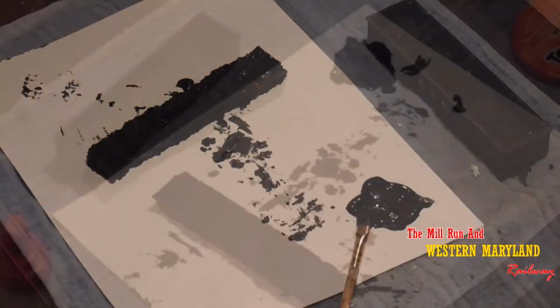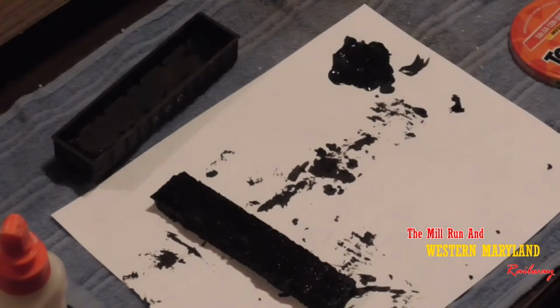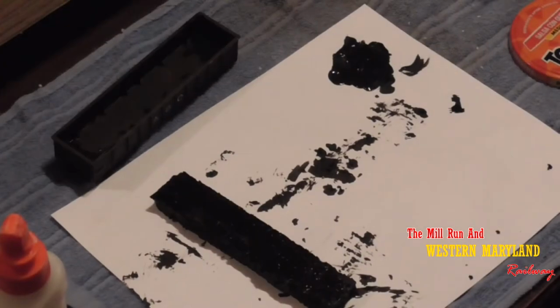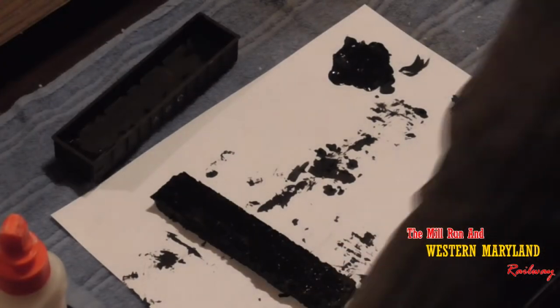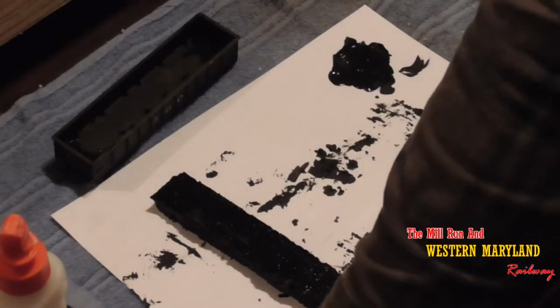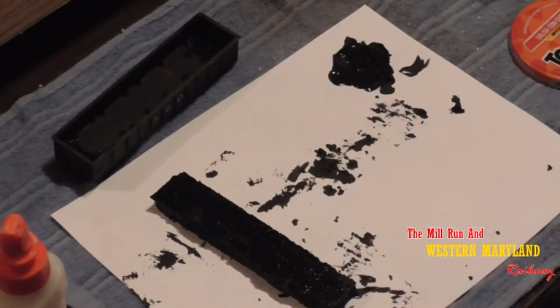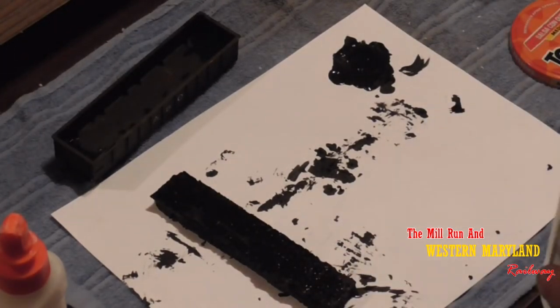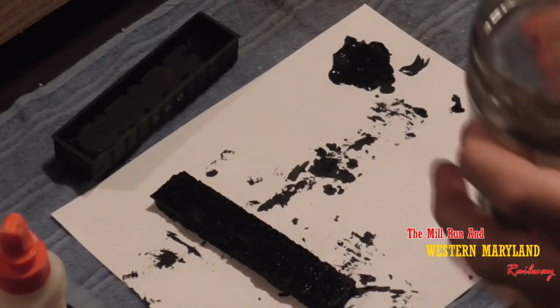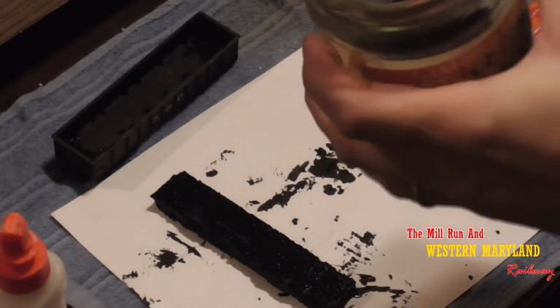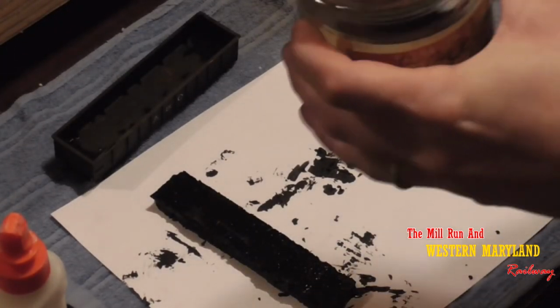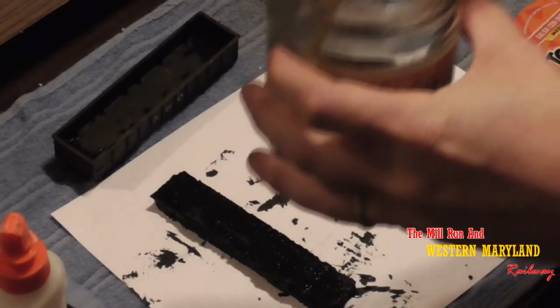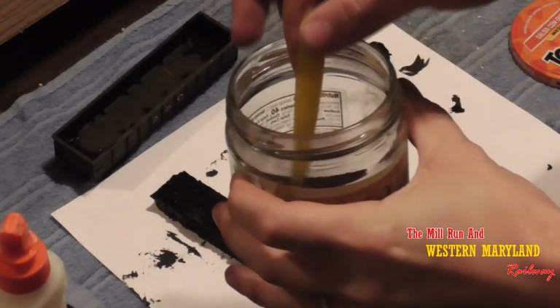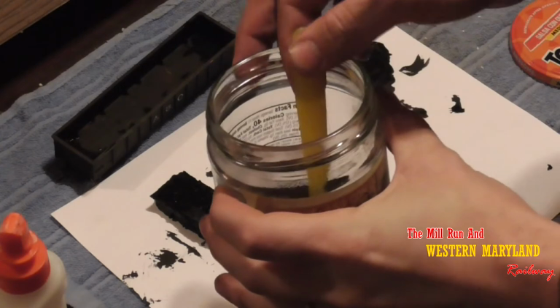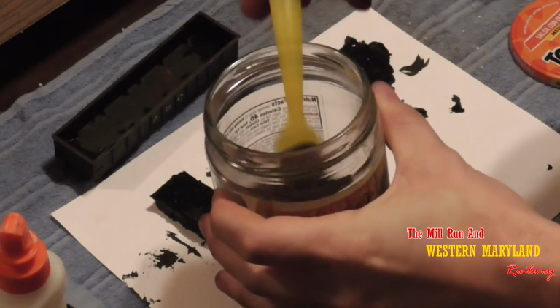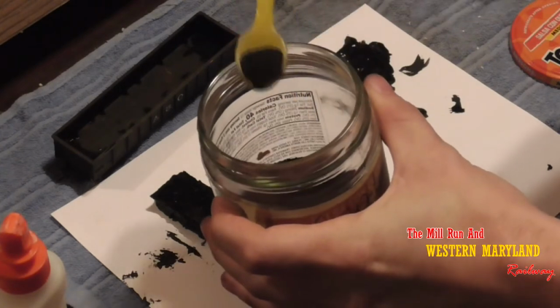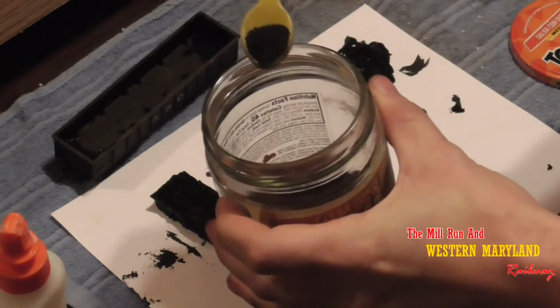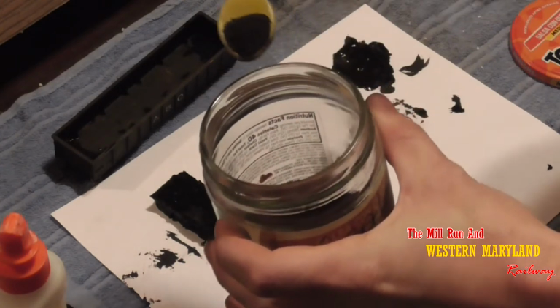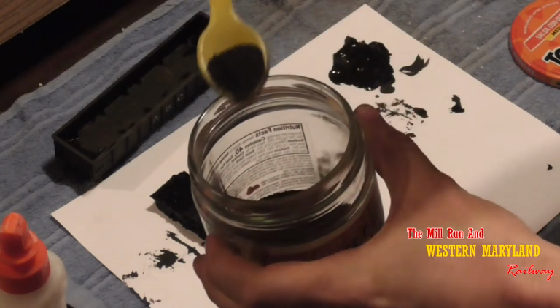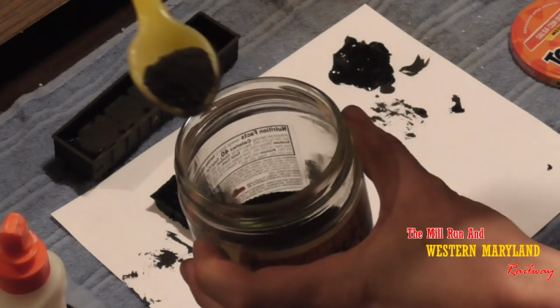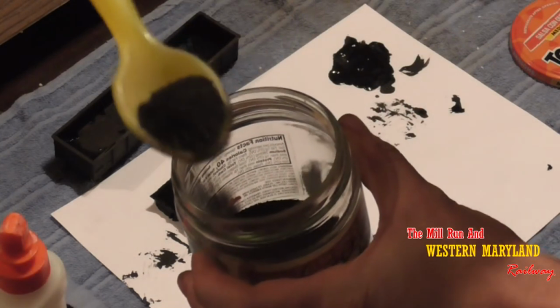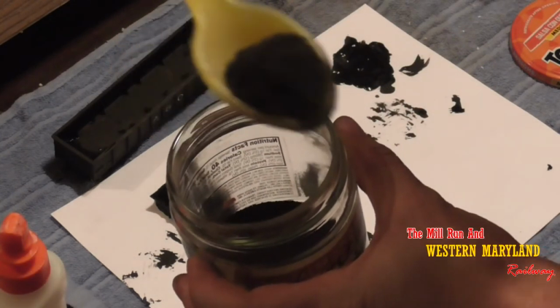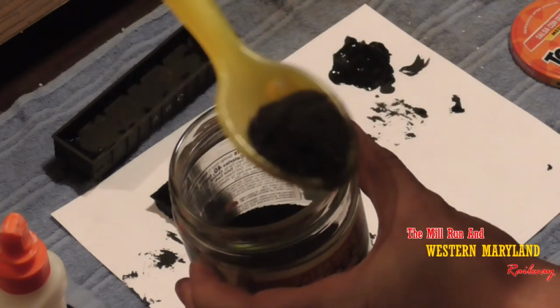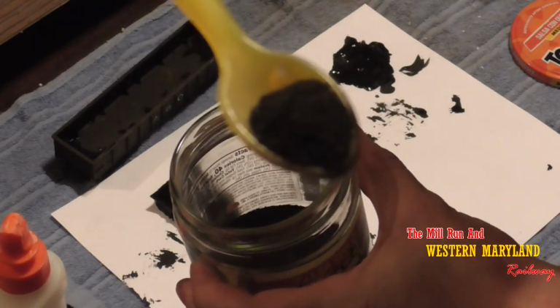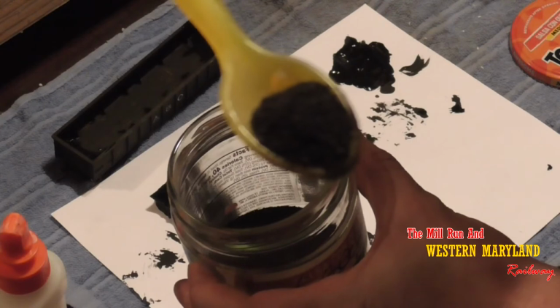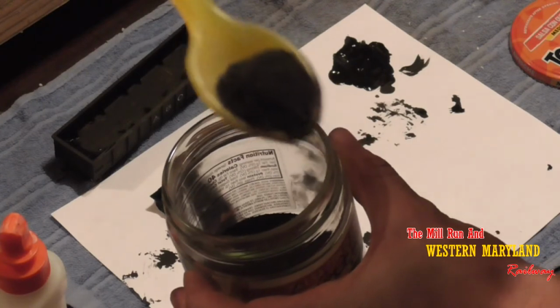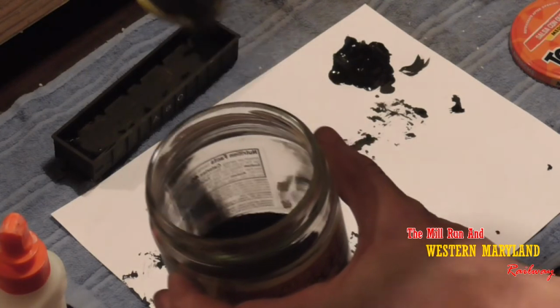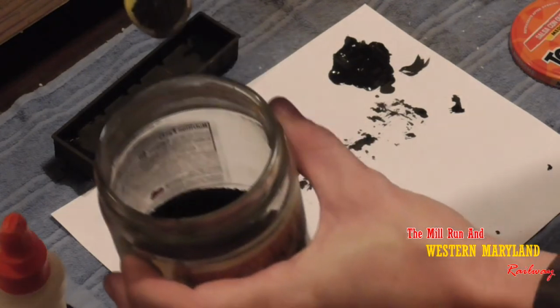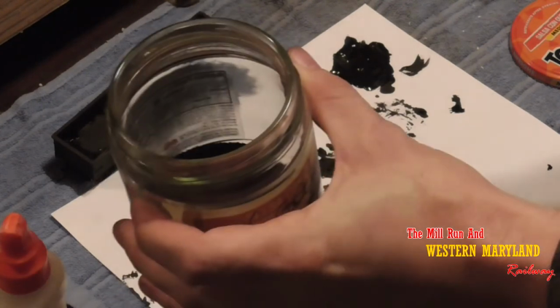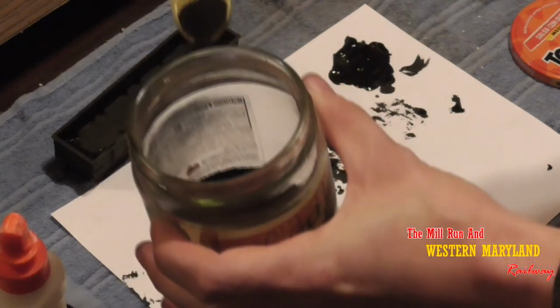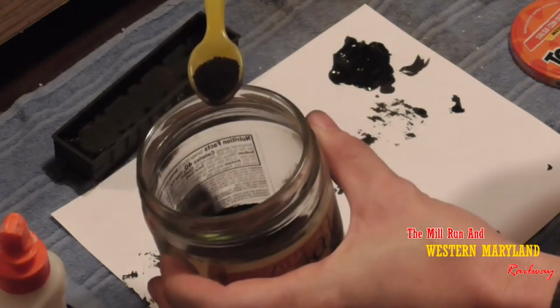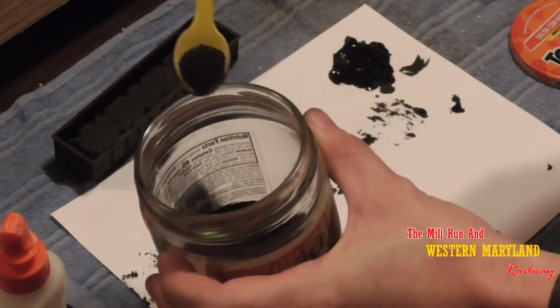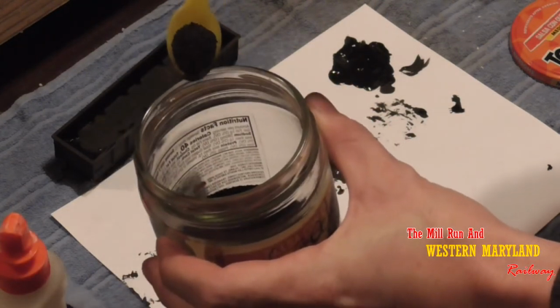While we're waiting on the paint to dry, this is what I use for my coal — it's actually ashes from my charcoal grill. They ended up being the perfect size and consistency for my coal loads, and to top it off, it's pretty easy to work with, which makes it nice.